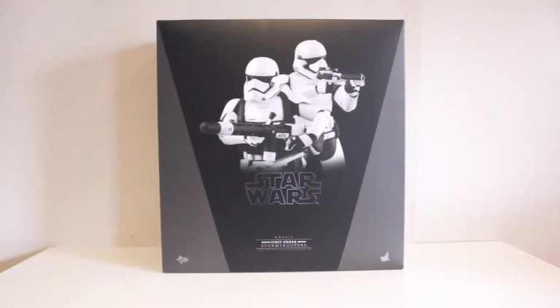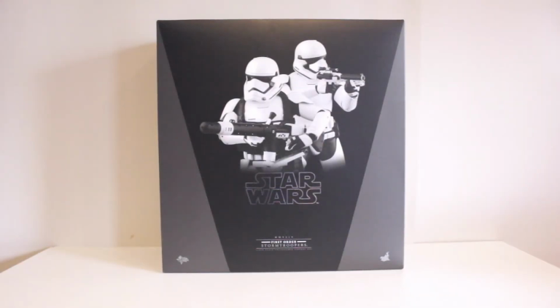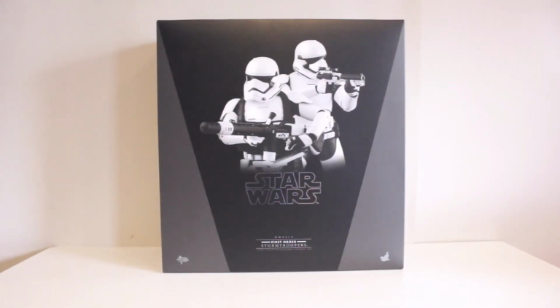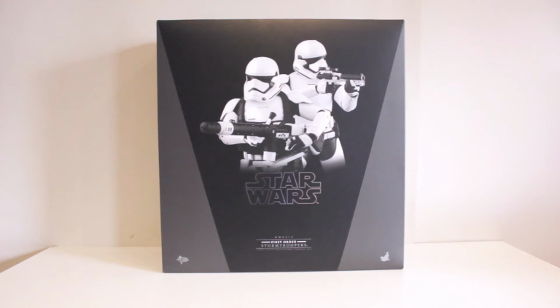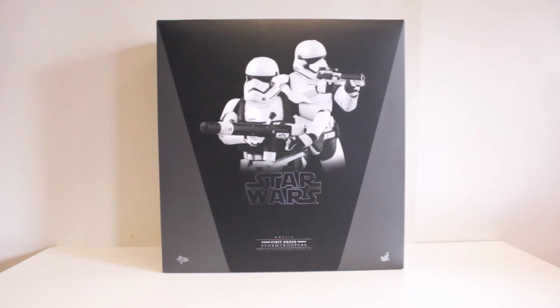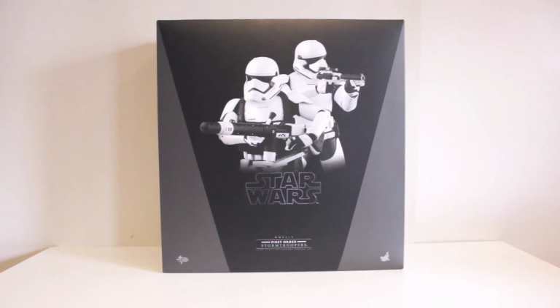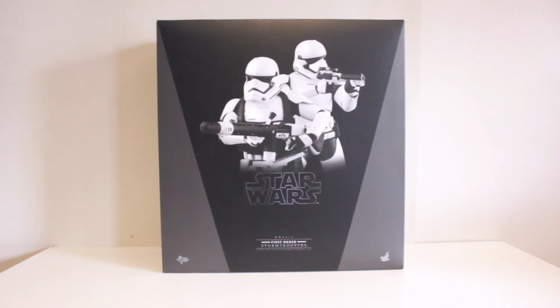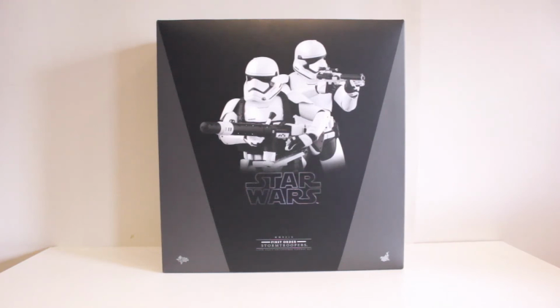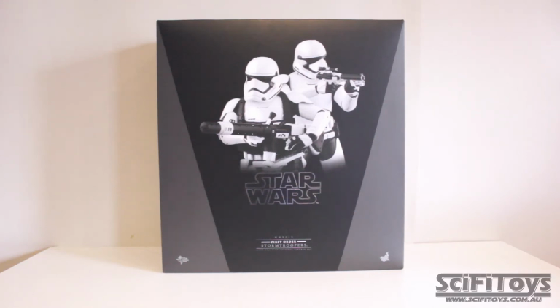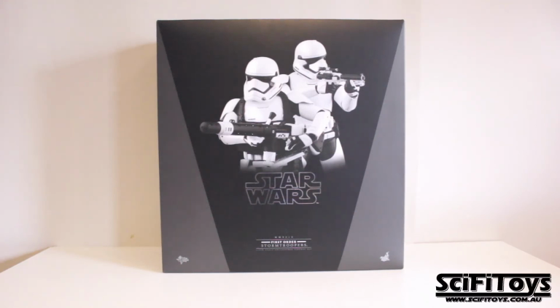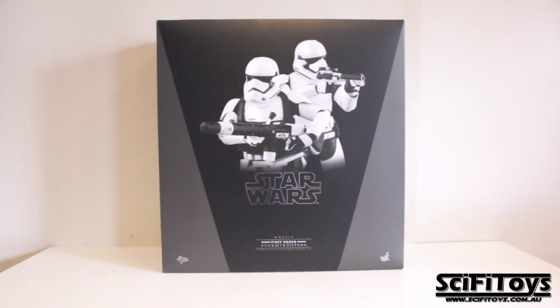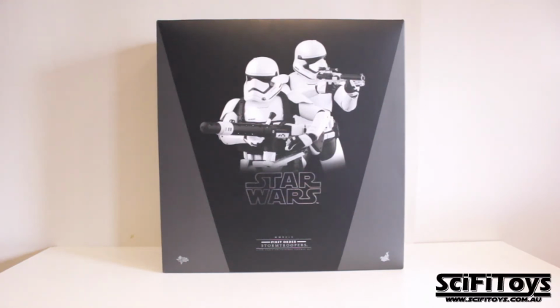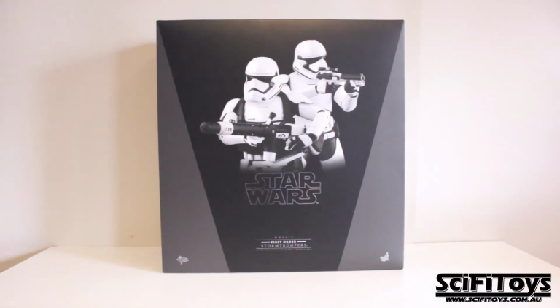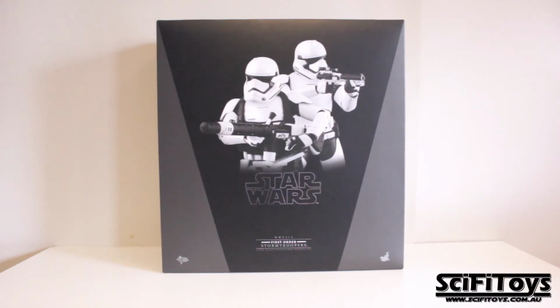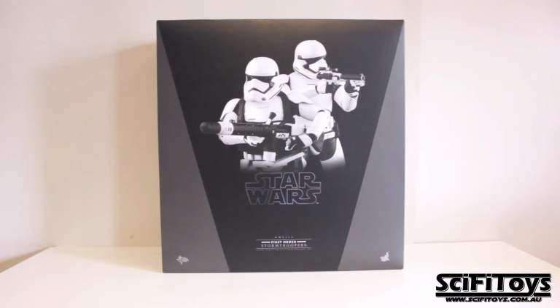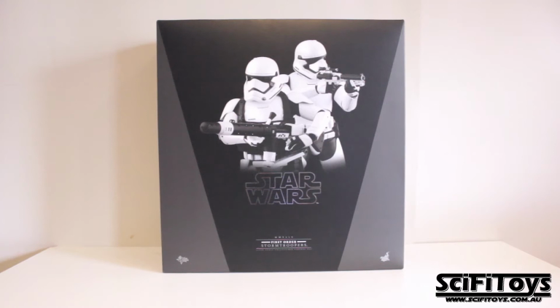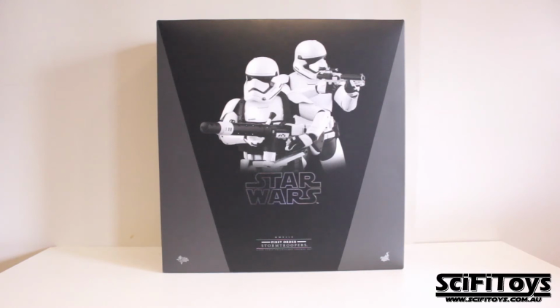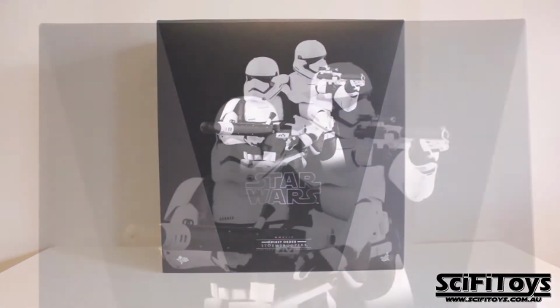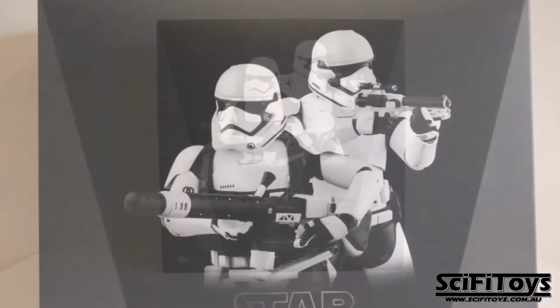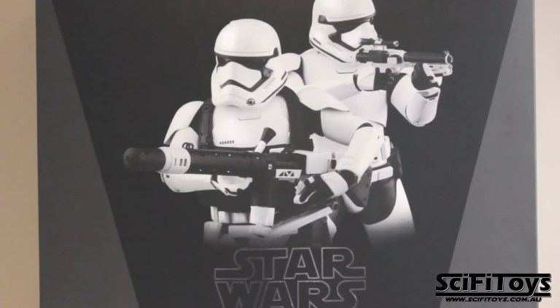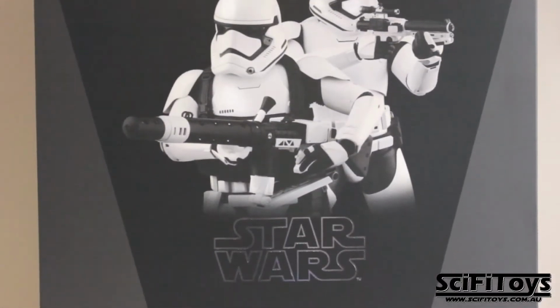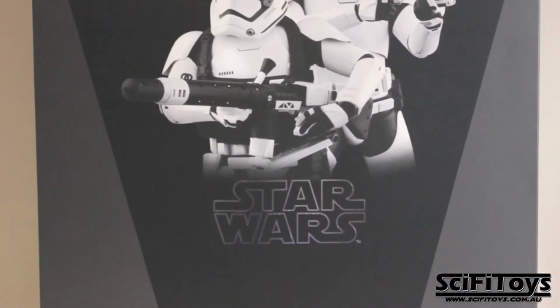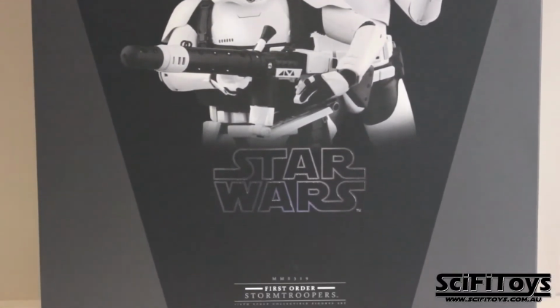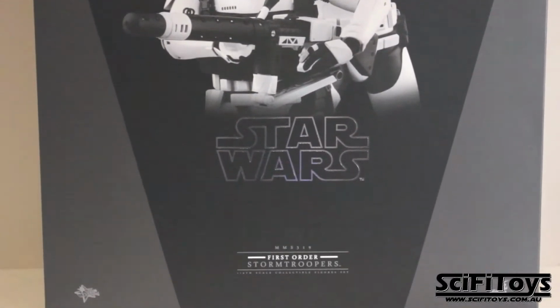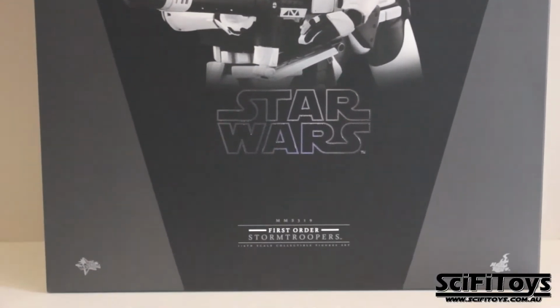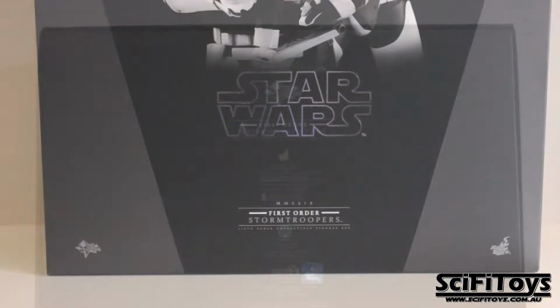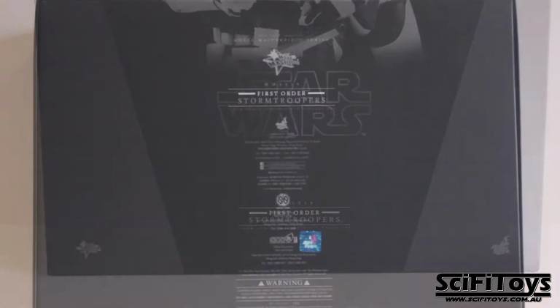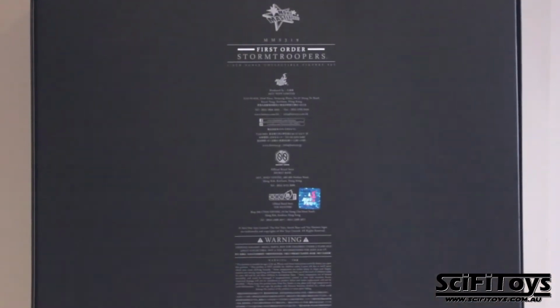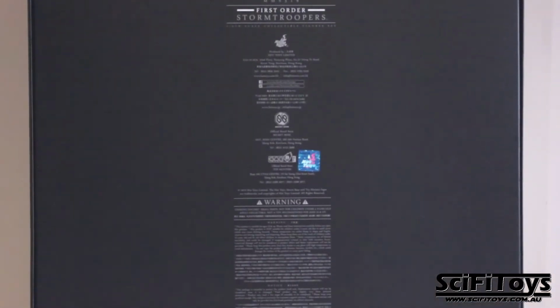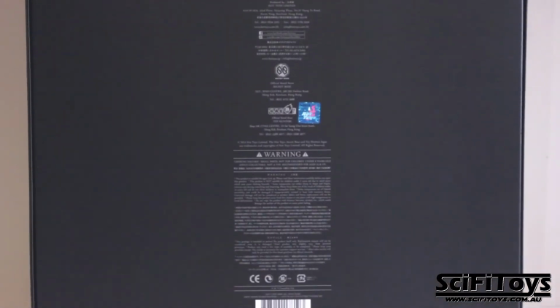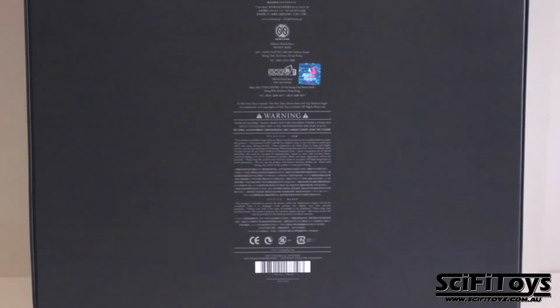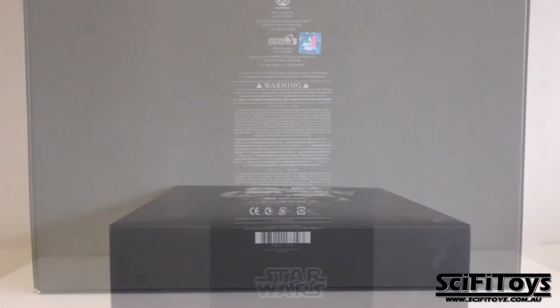Welcome to another exciting unboxing and review by SciPyToys. Today we have the double pack First Order Troopers. This double pack comes with one heavy gunner and one standard trooper.